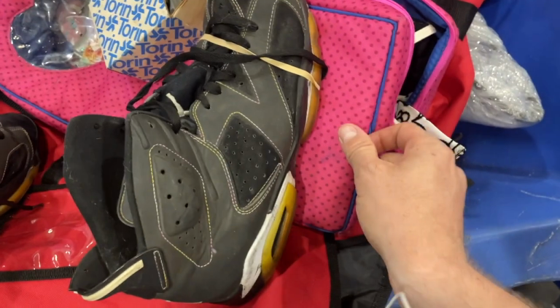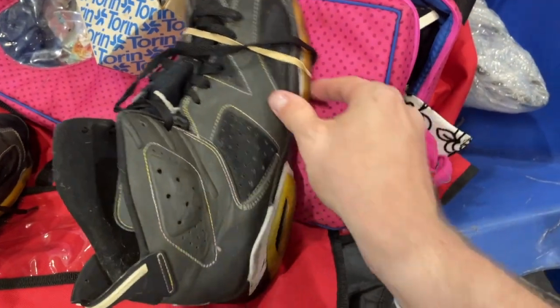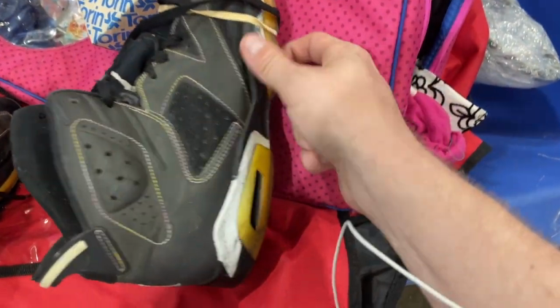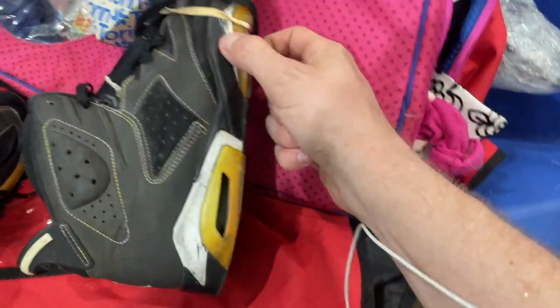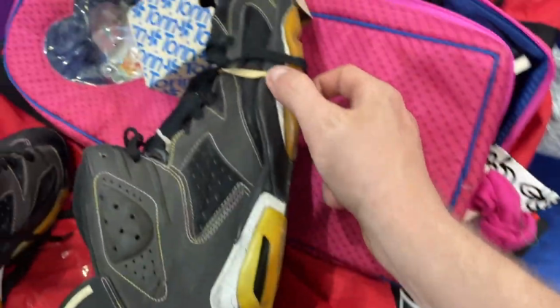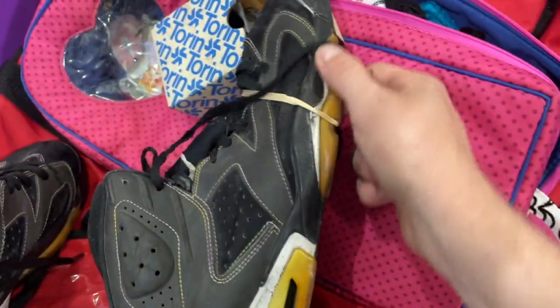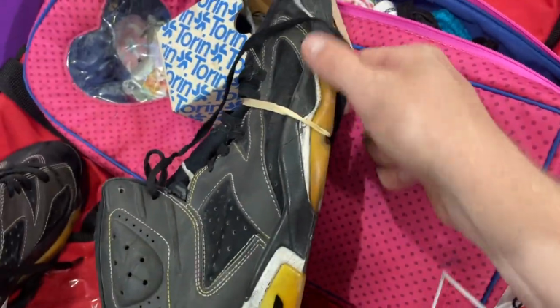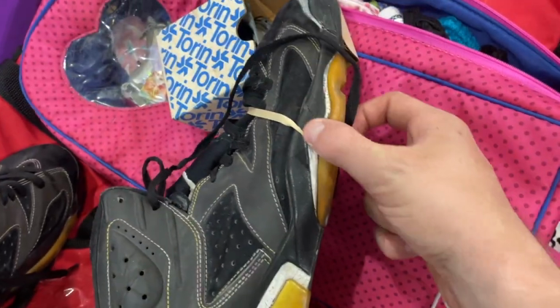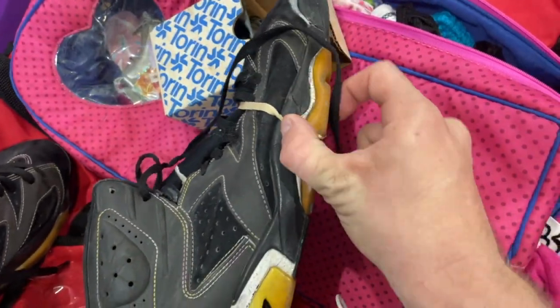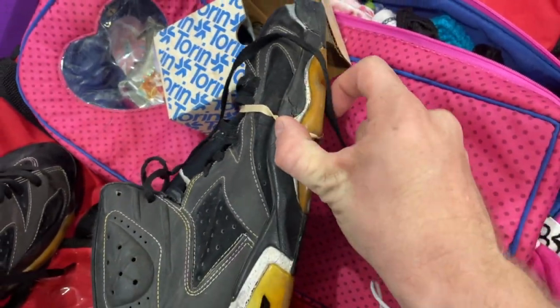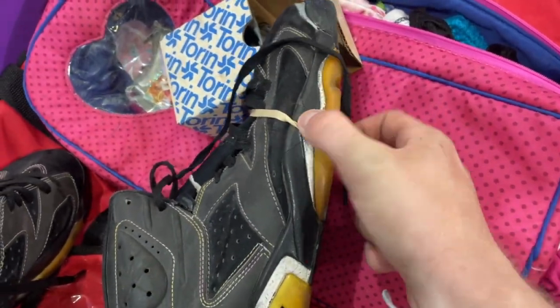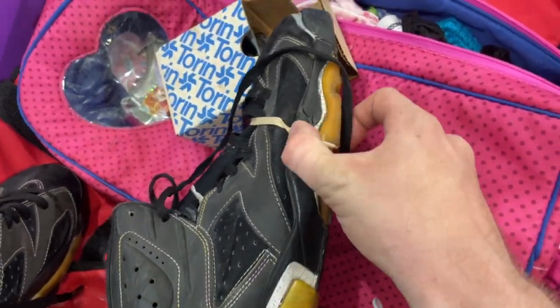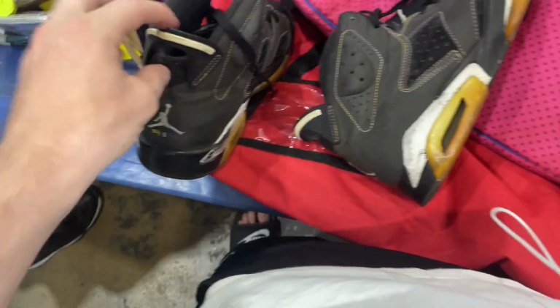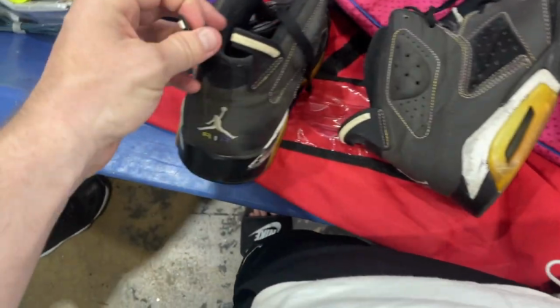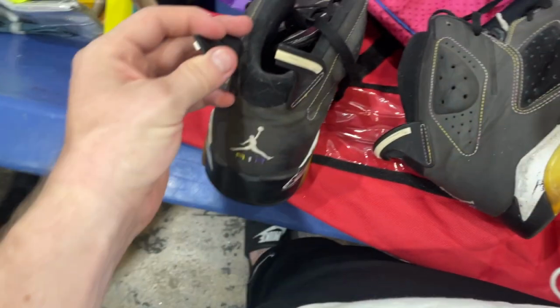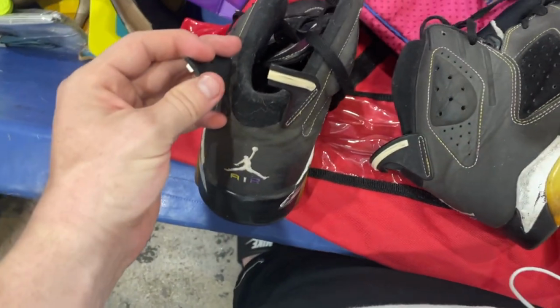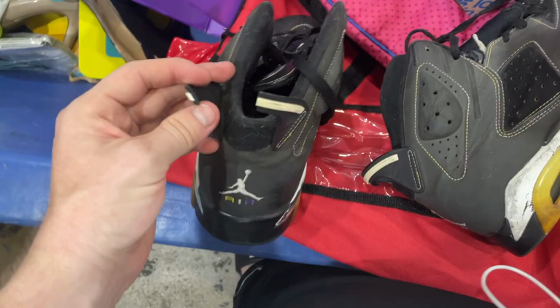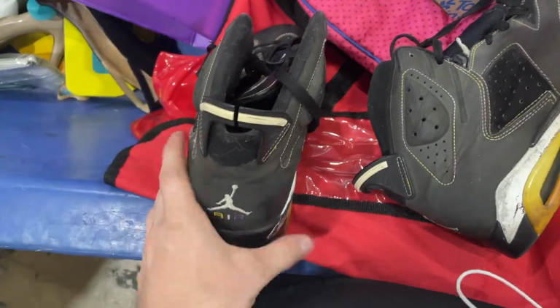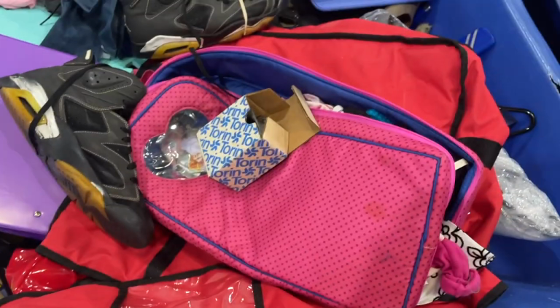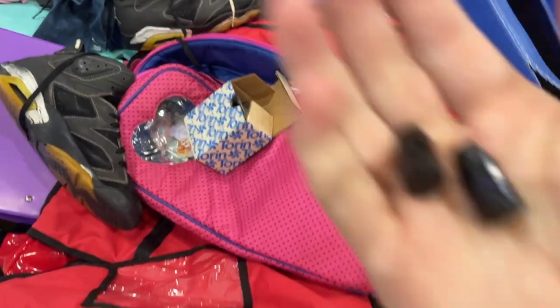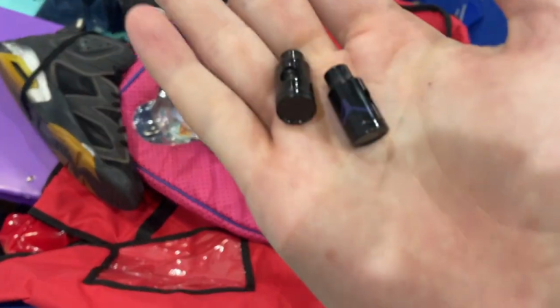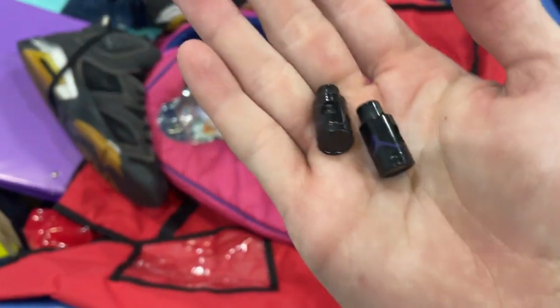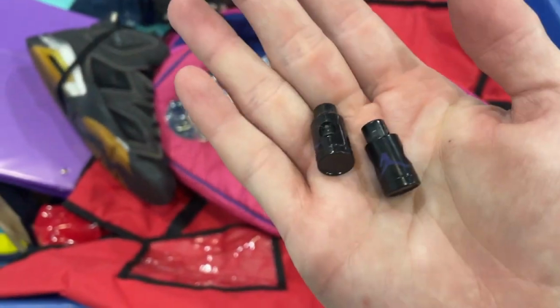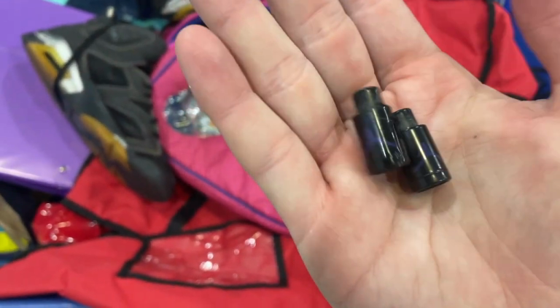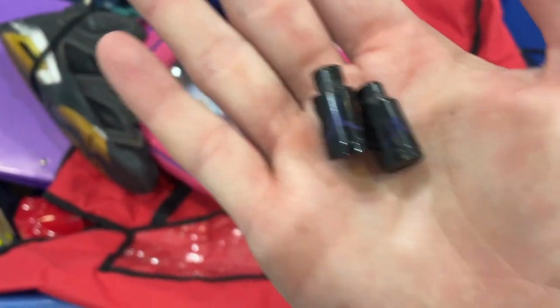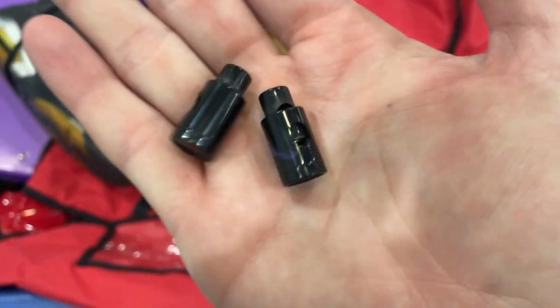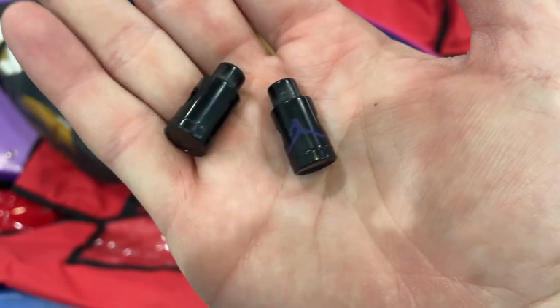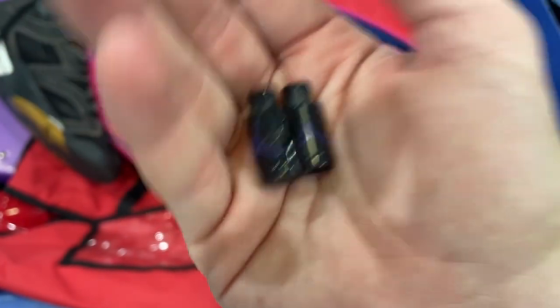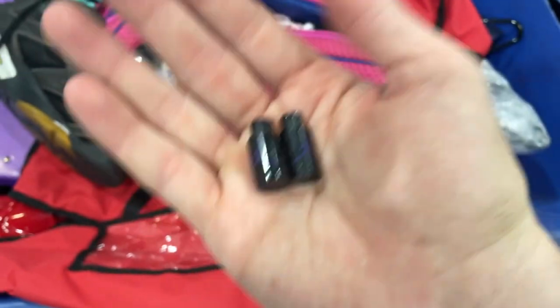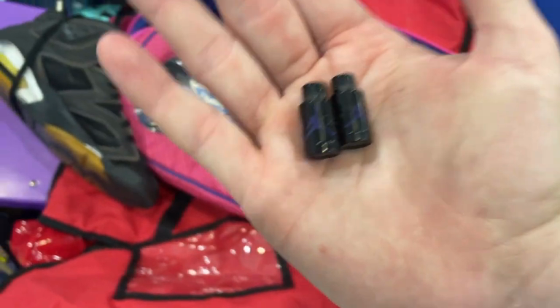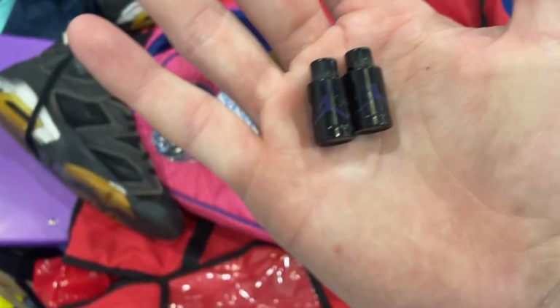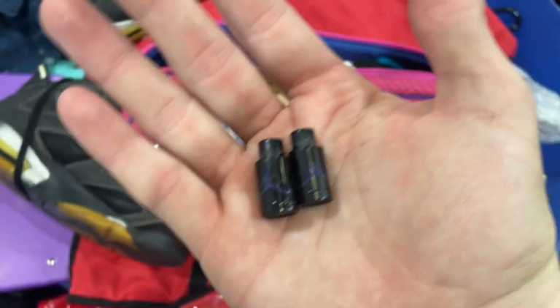These are pretty toast — they got like some crumbling, this part's cracked on the back. People will buy just the lace locks though. Probably get like 10 to 15 bucks for those.